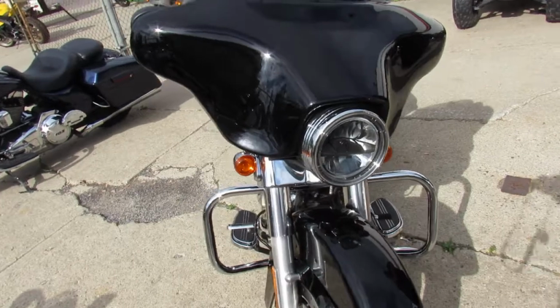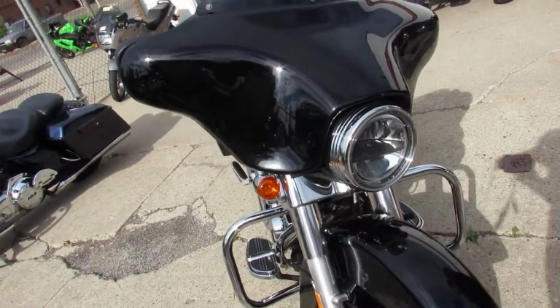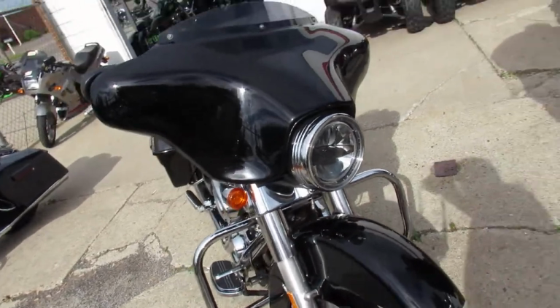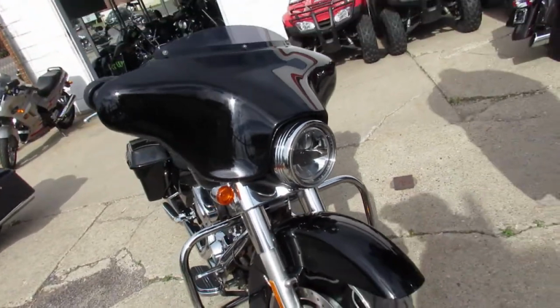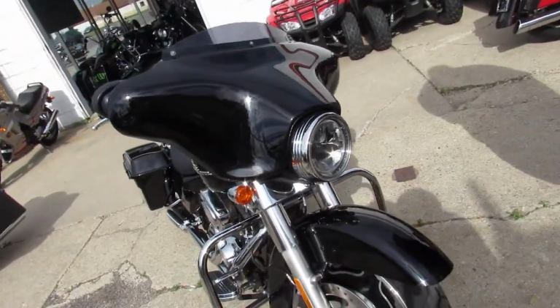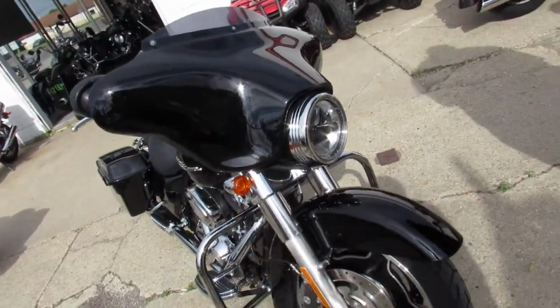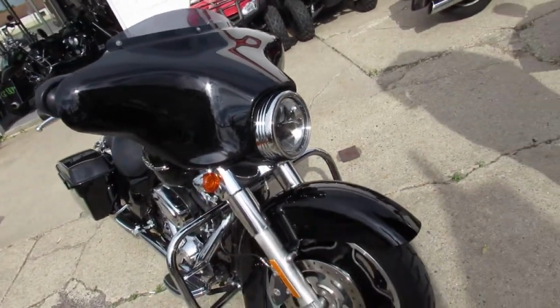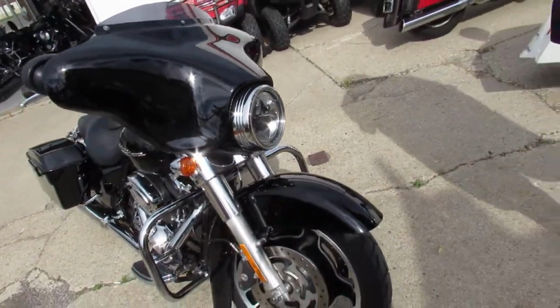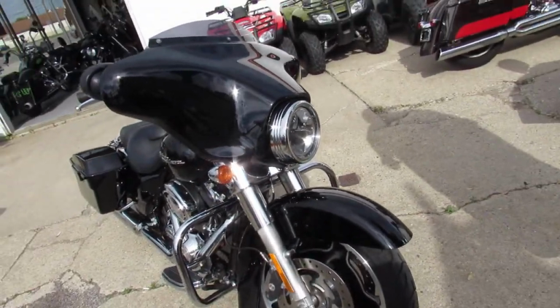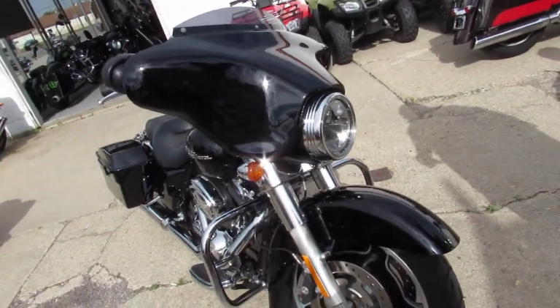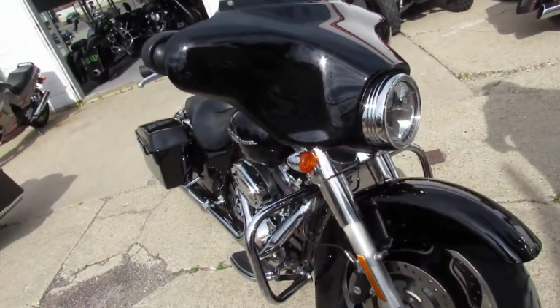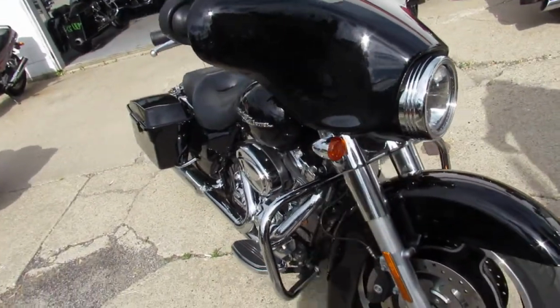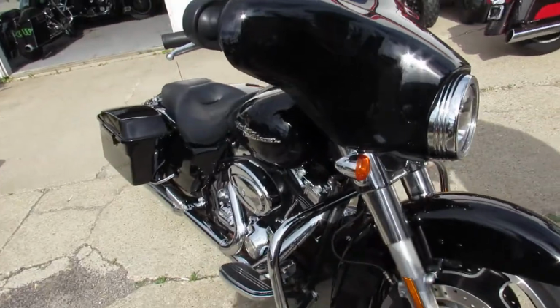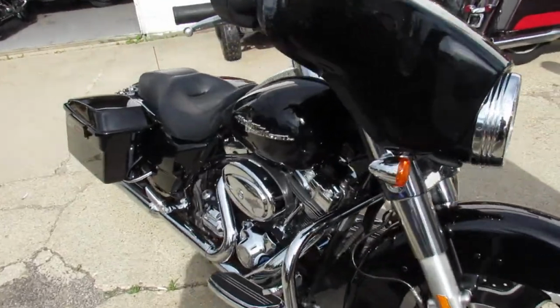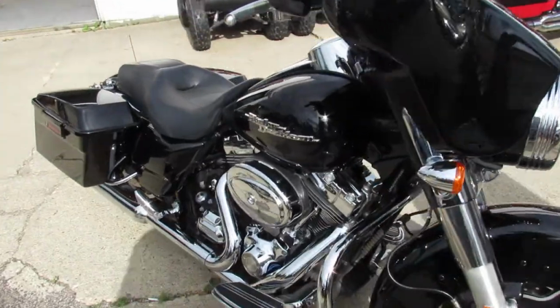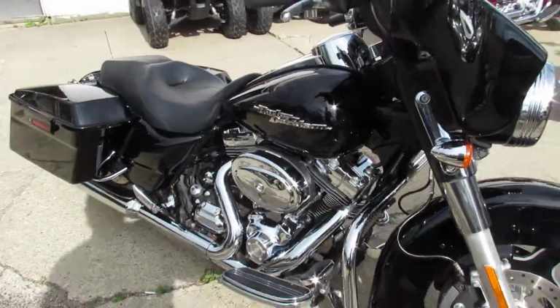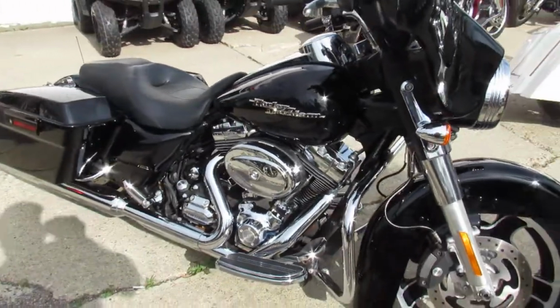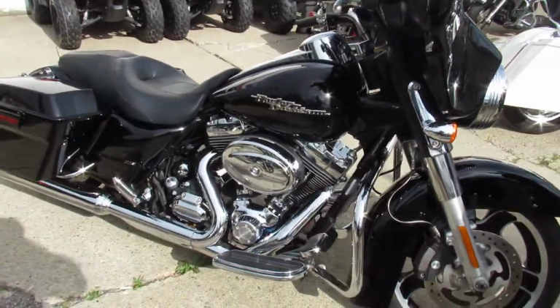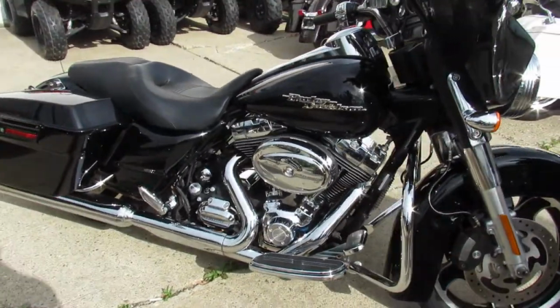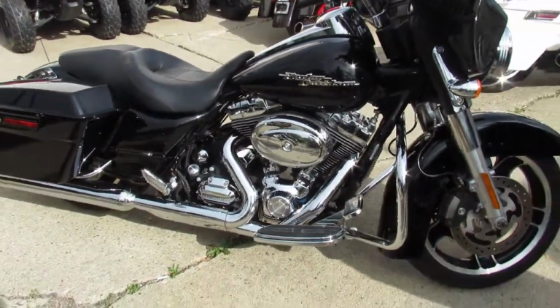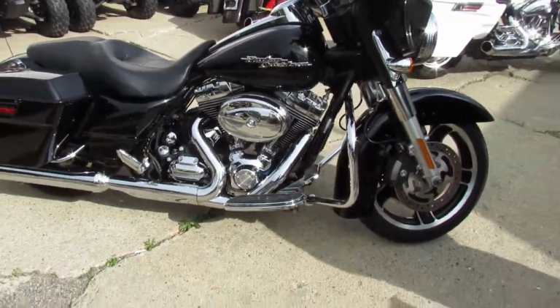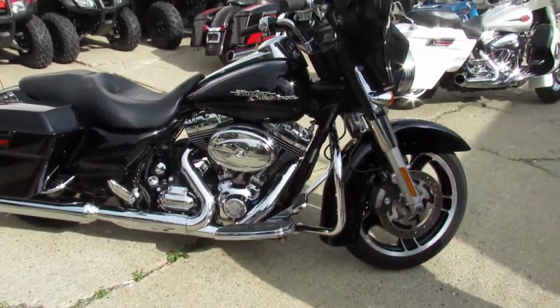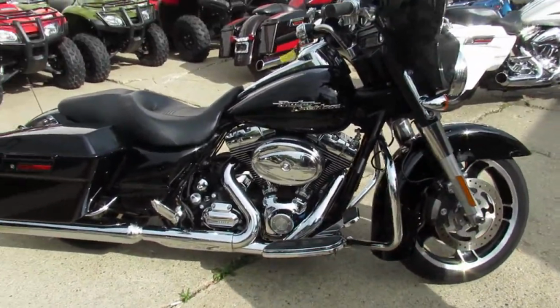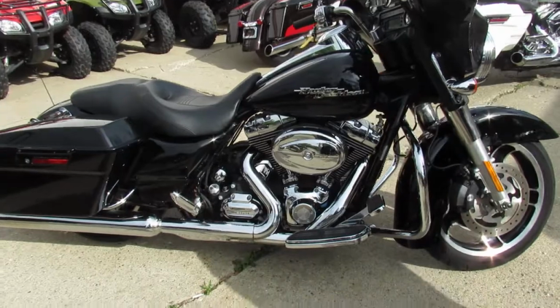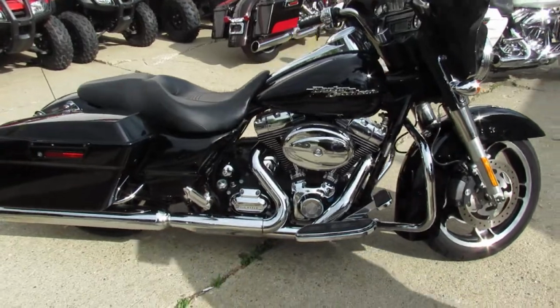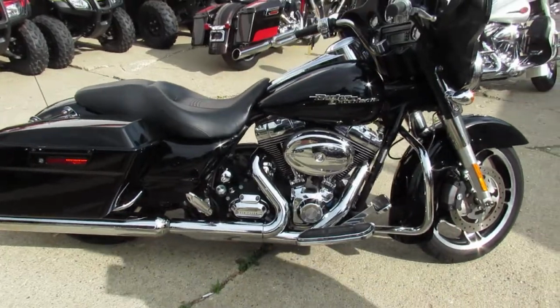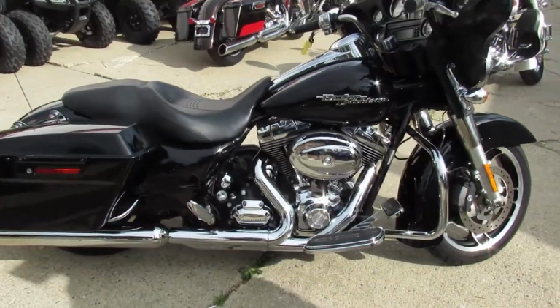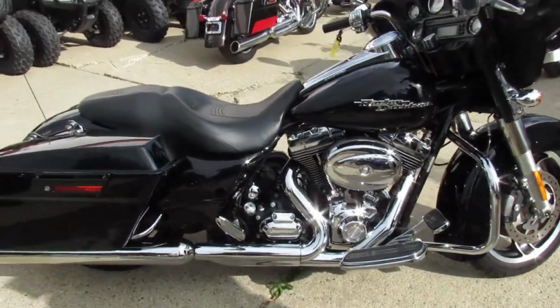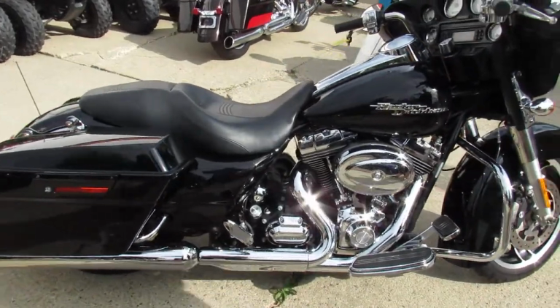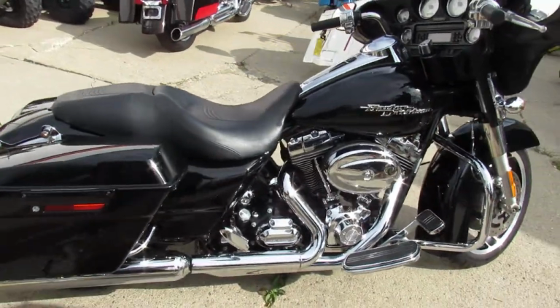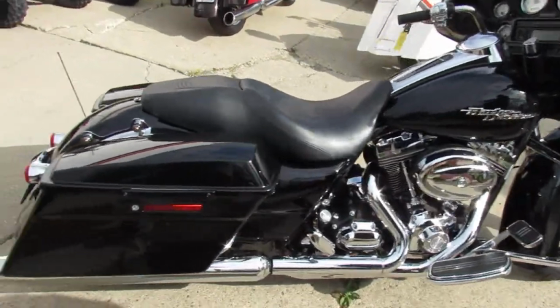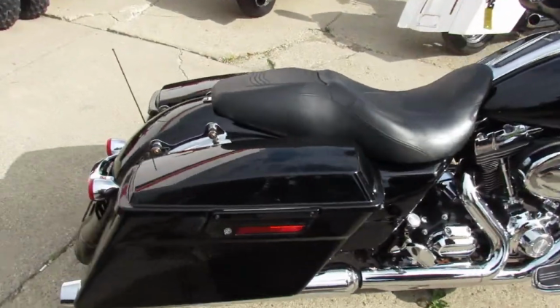This is a used Harley Street Glide — super clean. It's a 2010 Street Glide, vivid black paint, shines like new. Tons of extra chrome, shines of perfection. Bring your magnifying glass for this one guys — this one is perfect.